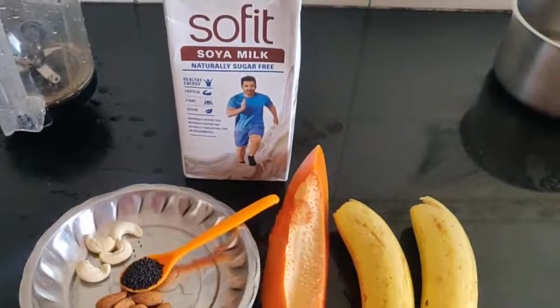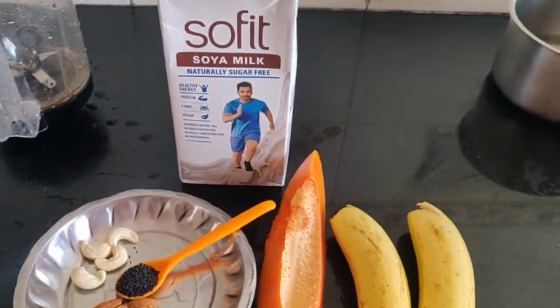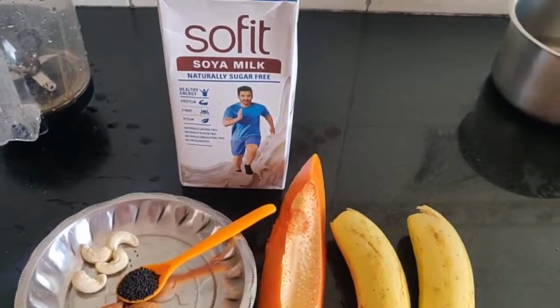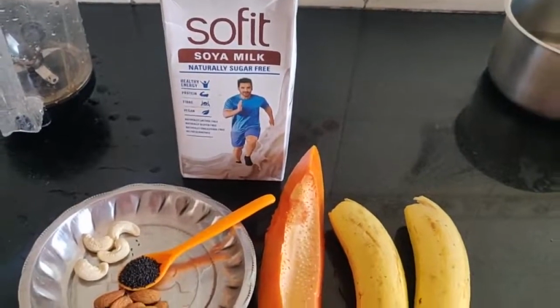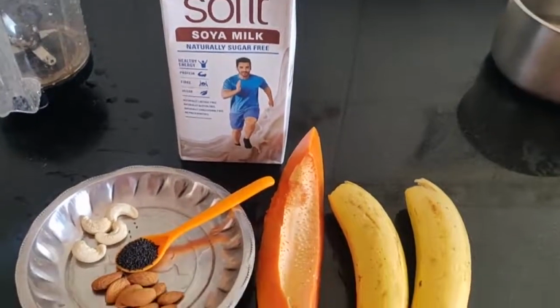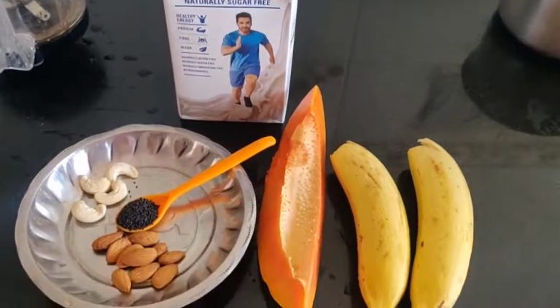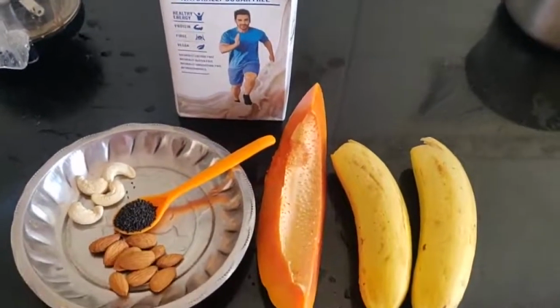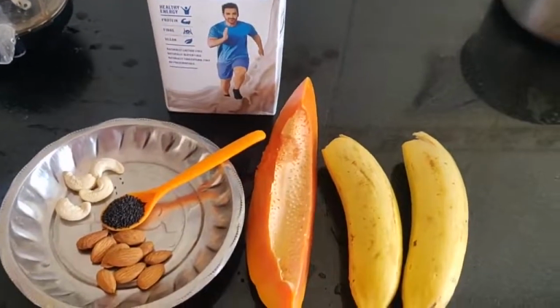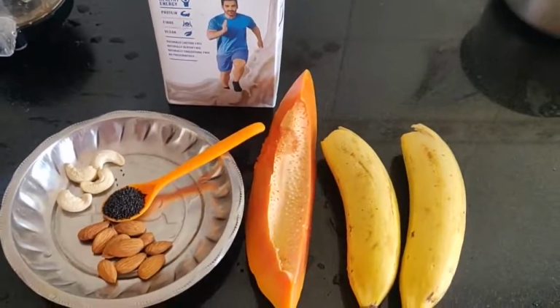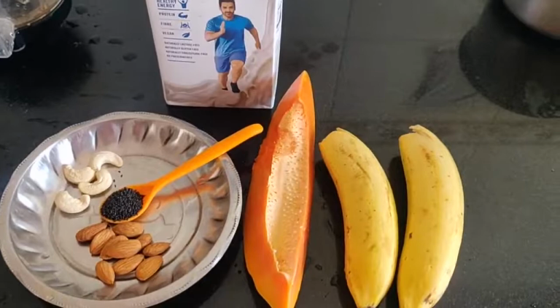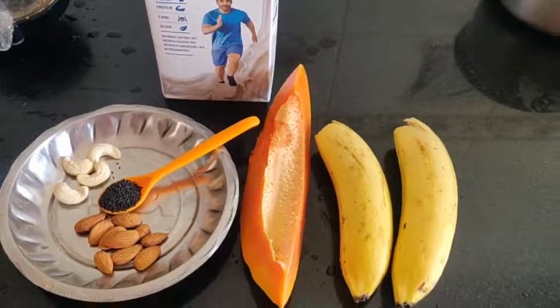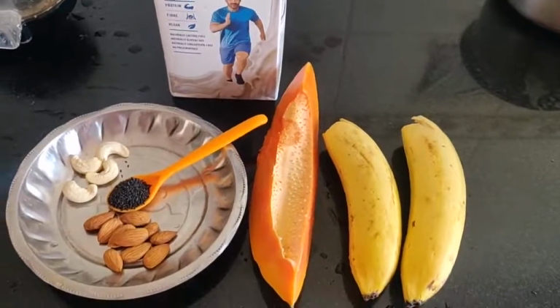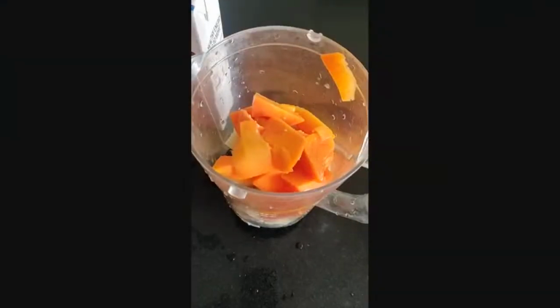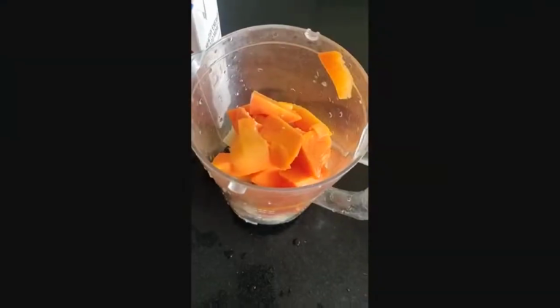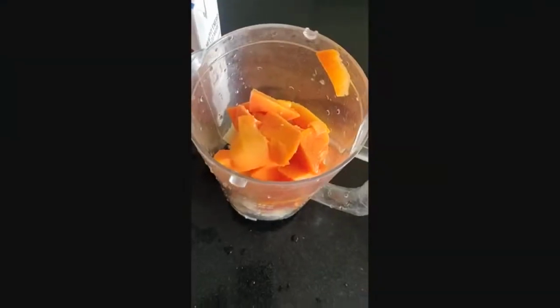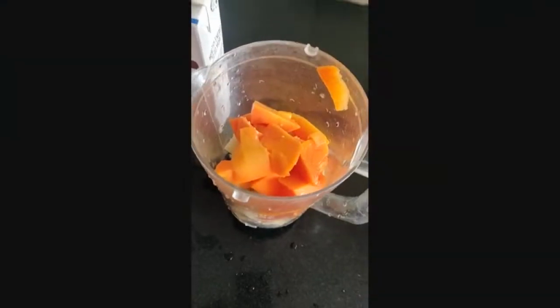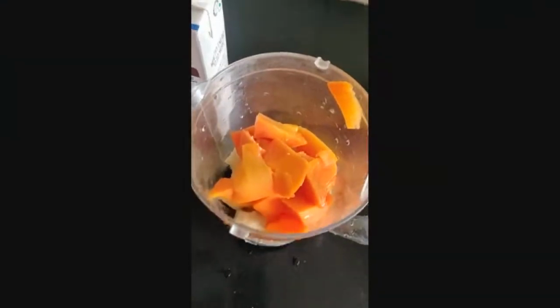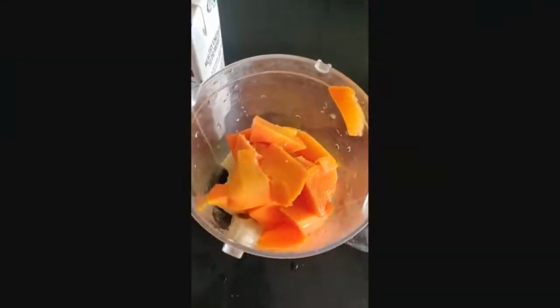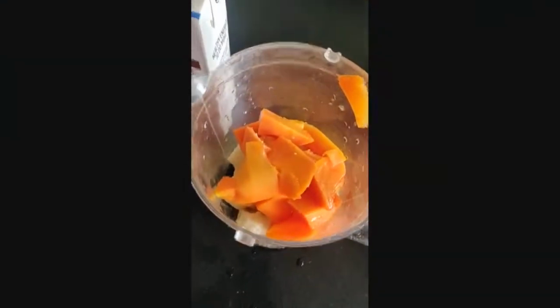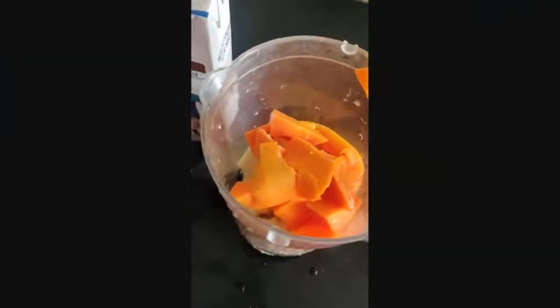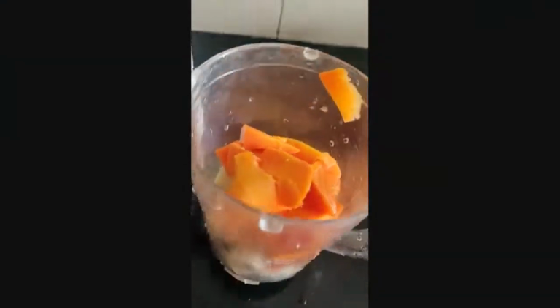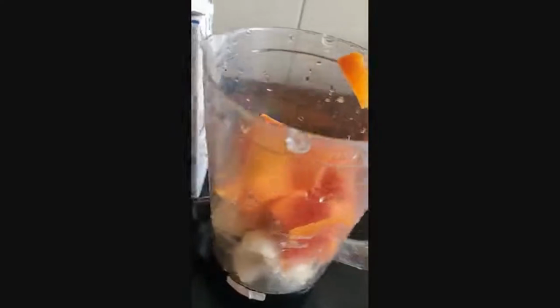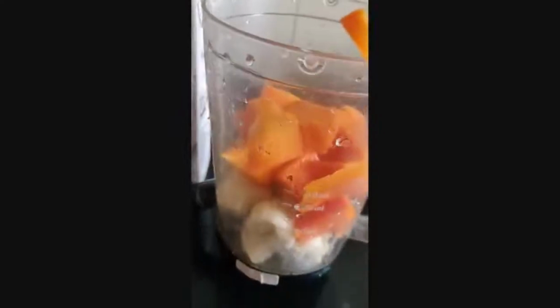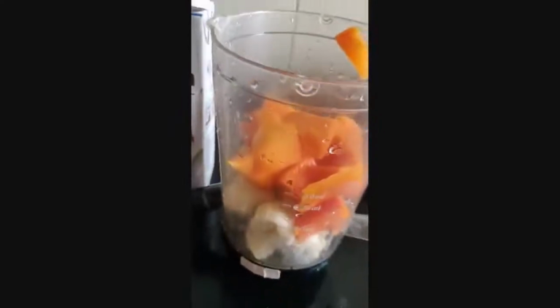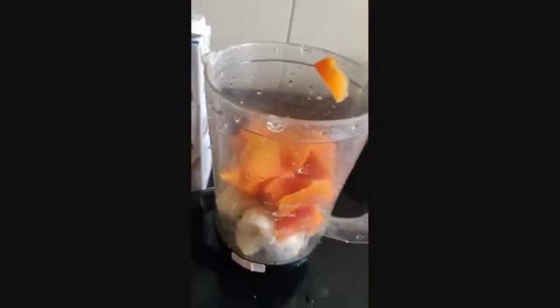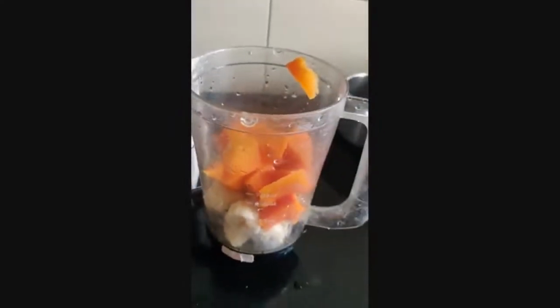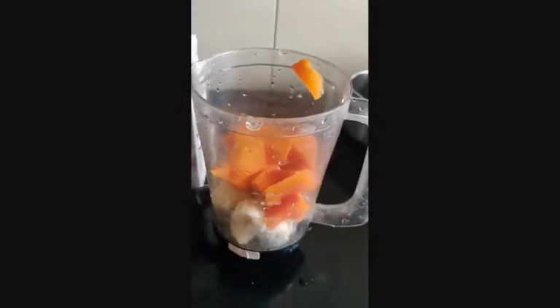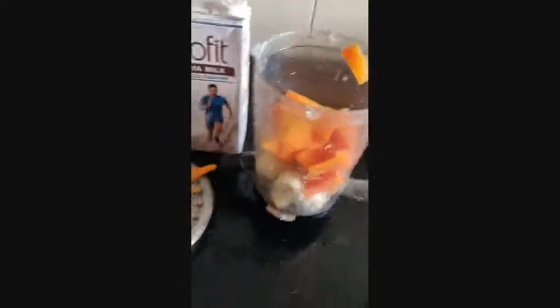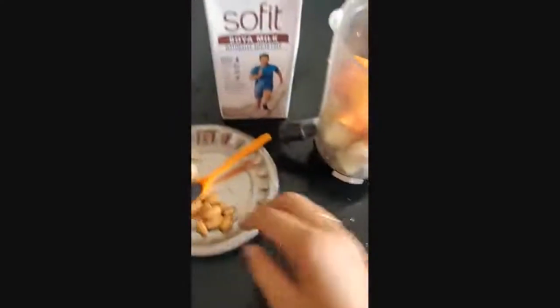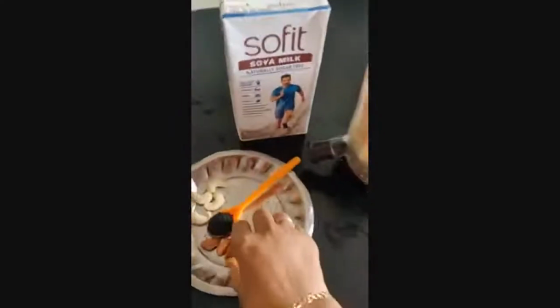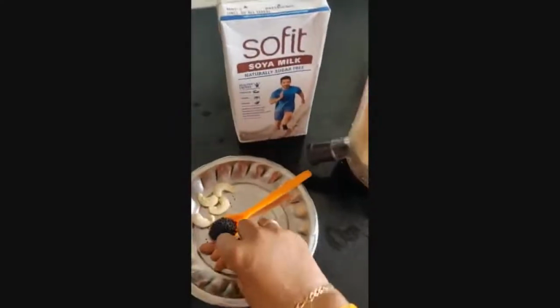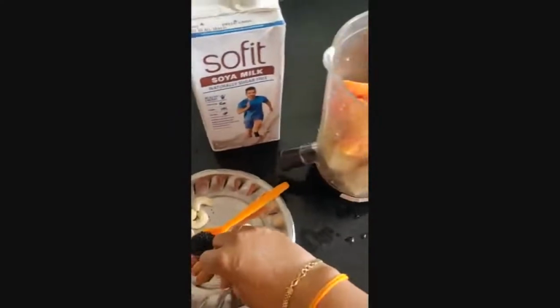I prefer the soy milk, so I will add a little bit of it. I will add a little bit of papaya and banana in the jar, and I will also add the dry fruits.